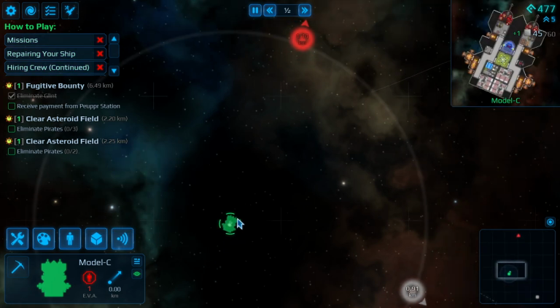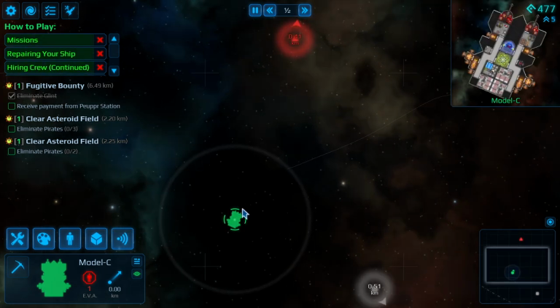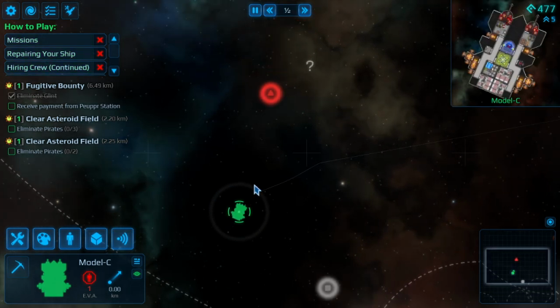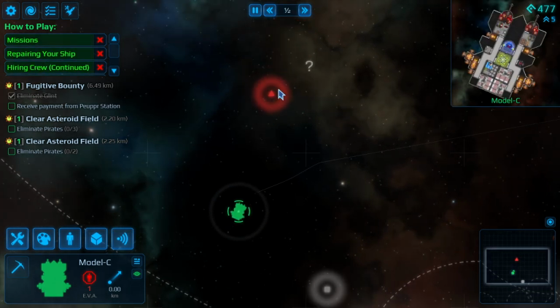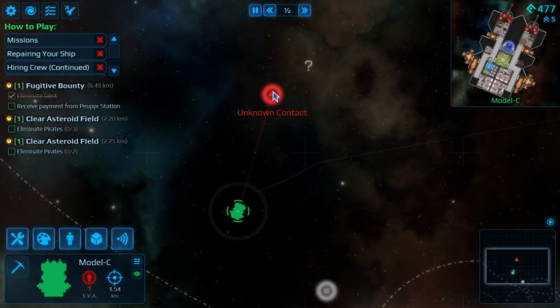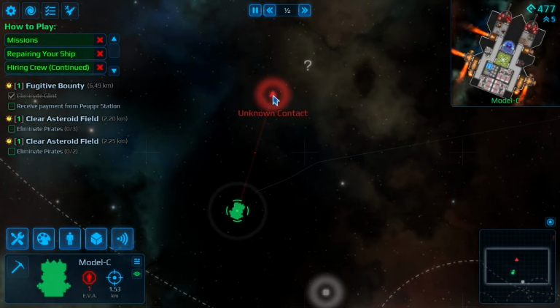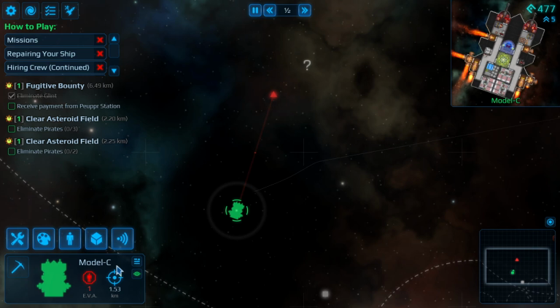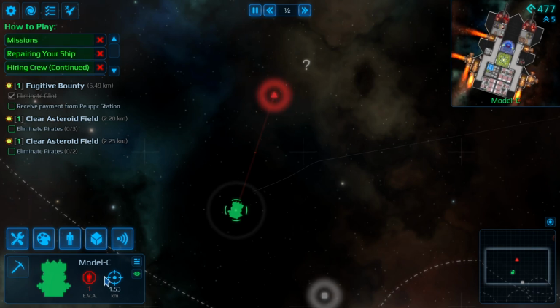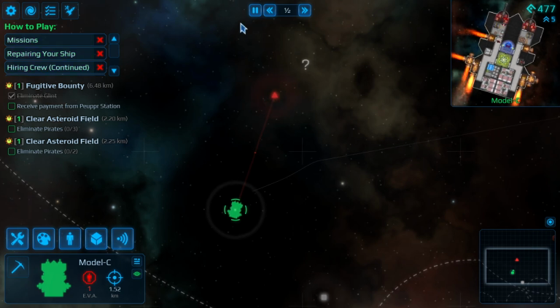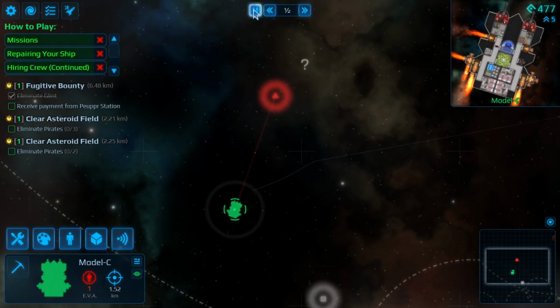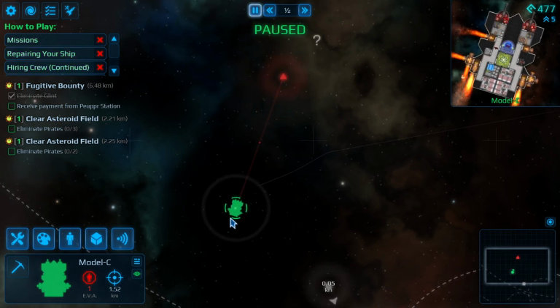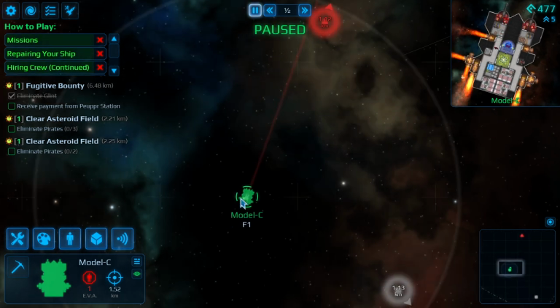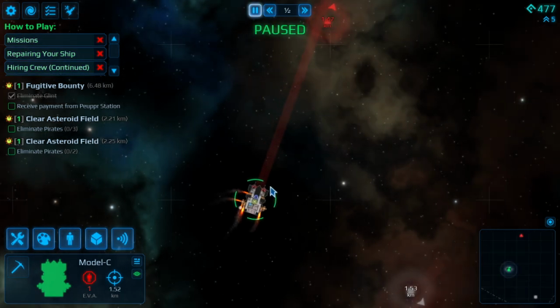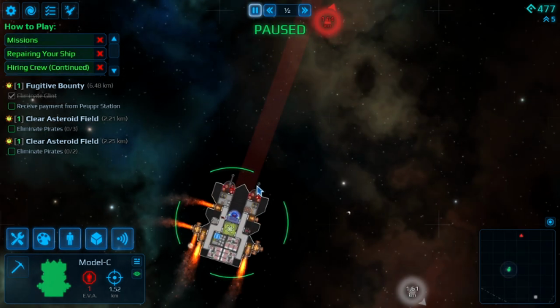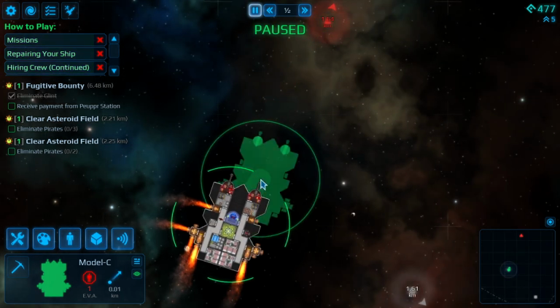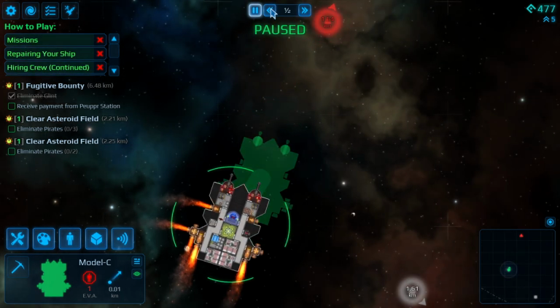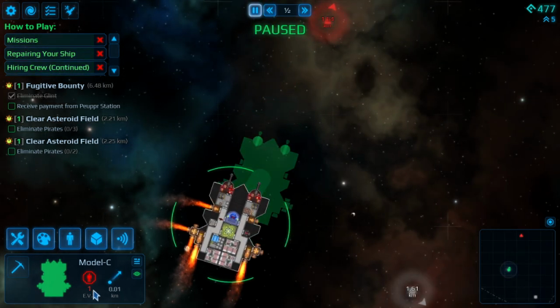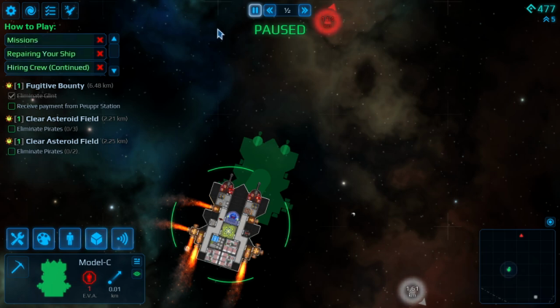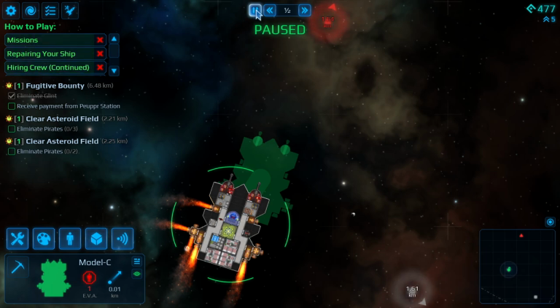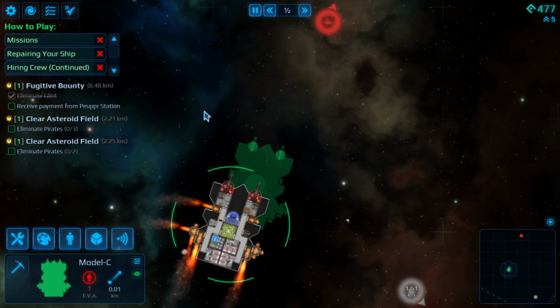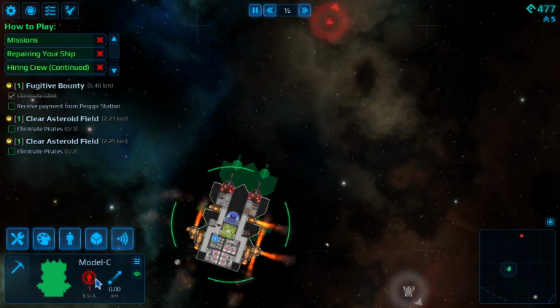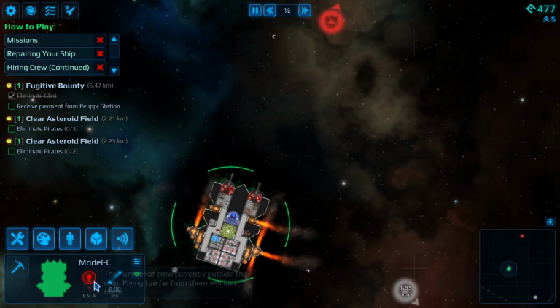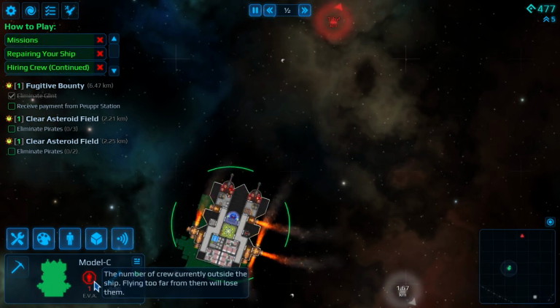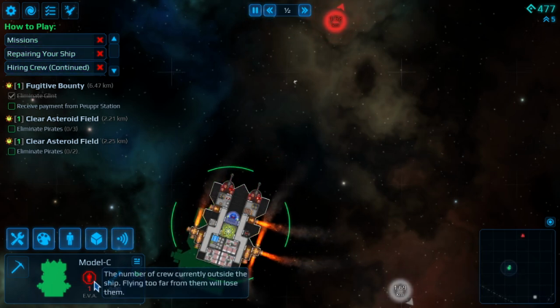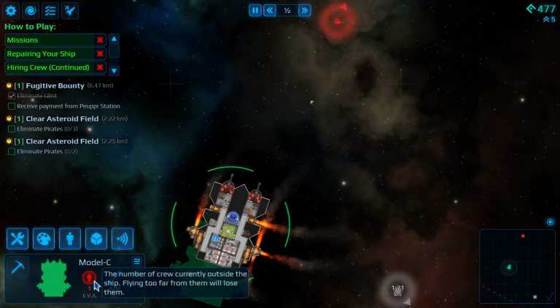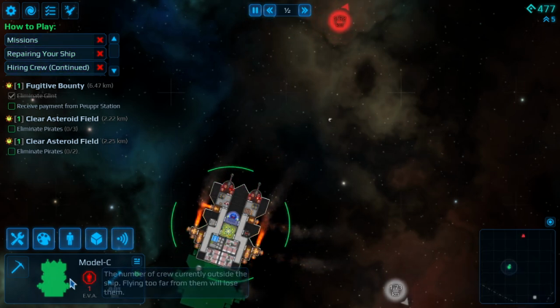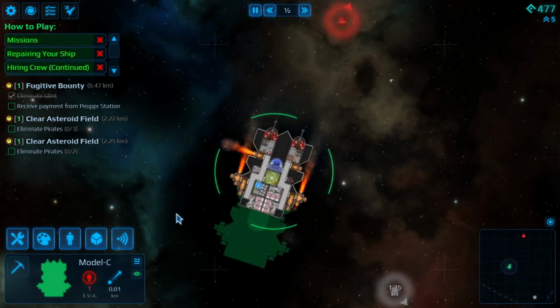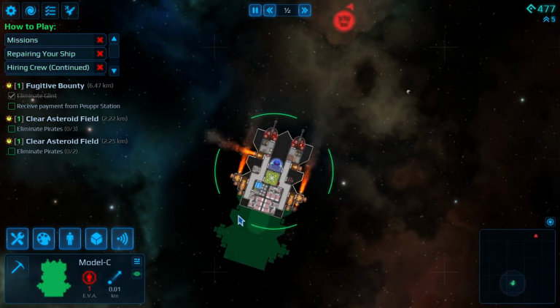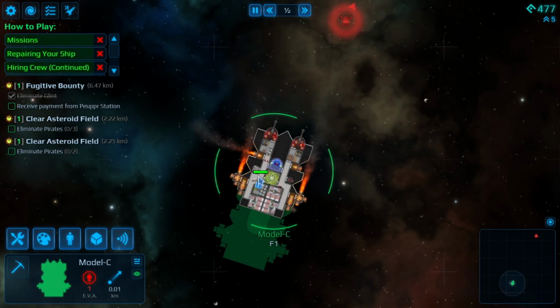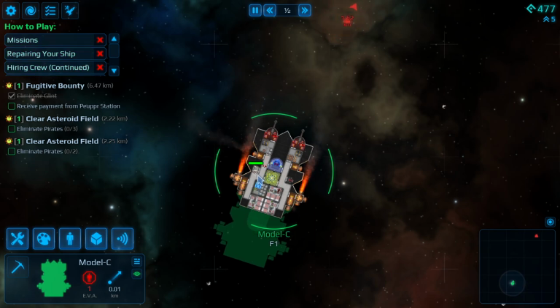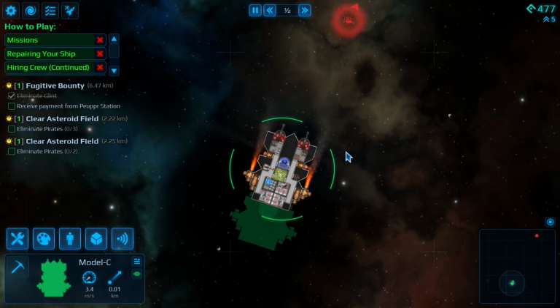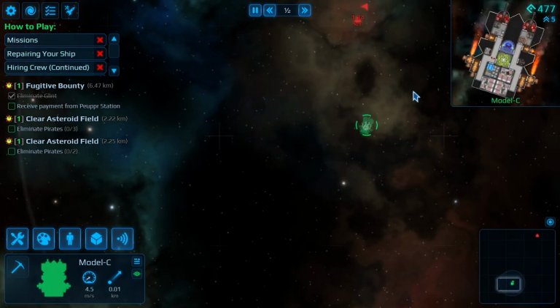We have another target in mind — let's see if we can catch him. Oh wait, time out, stop the ship. We left somebody out on EVA — you can totally leave your people behind, I've done that many a time. Let's wait for this guy to get back. He's right there, here he comes — okay, he's in the ship.